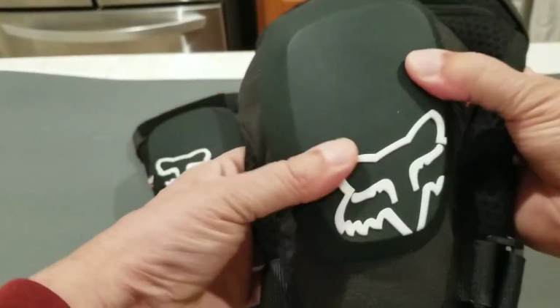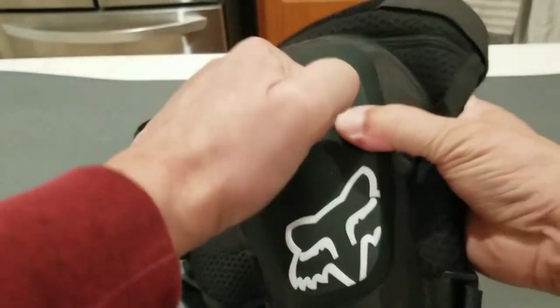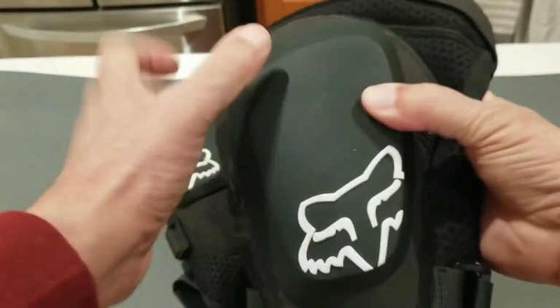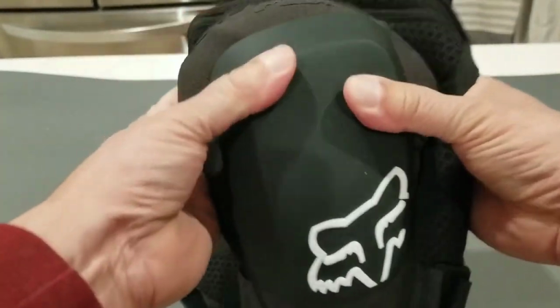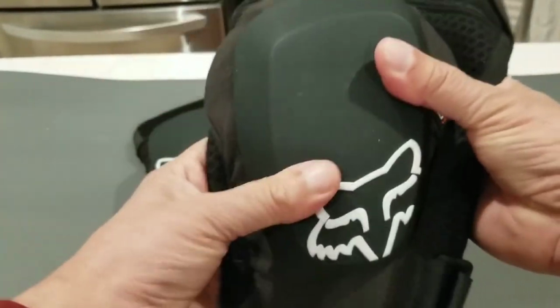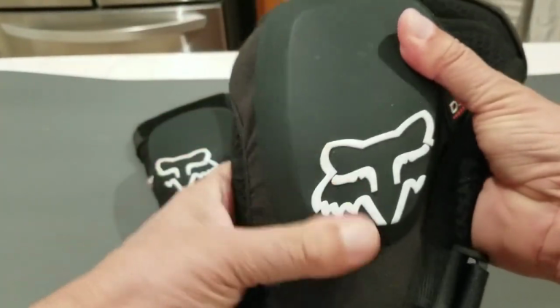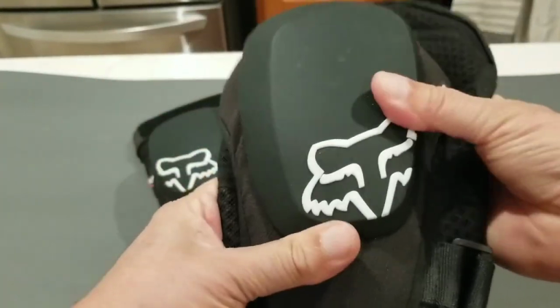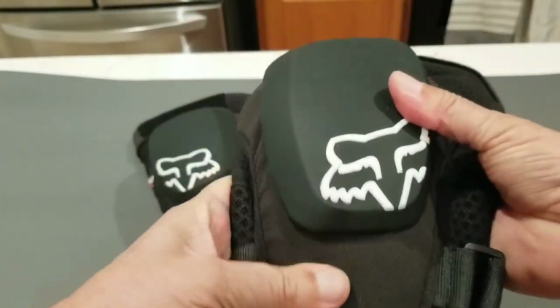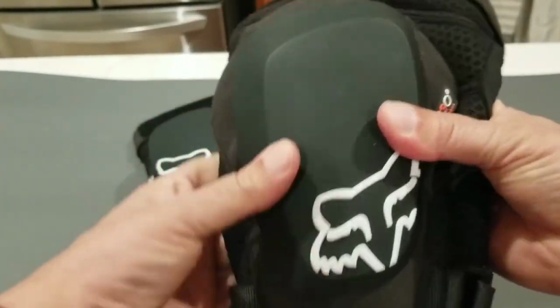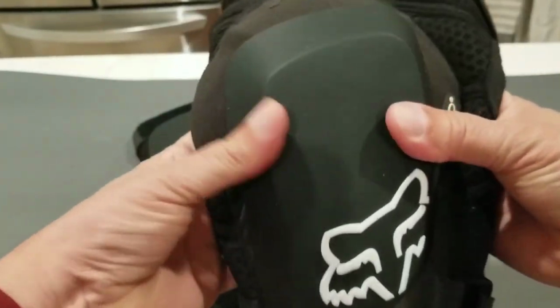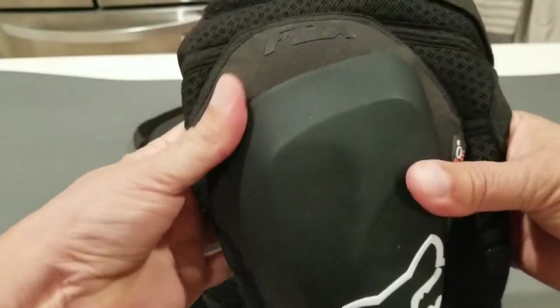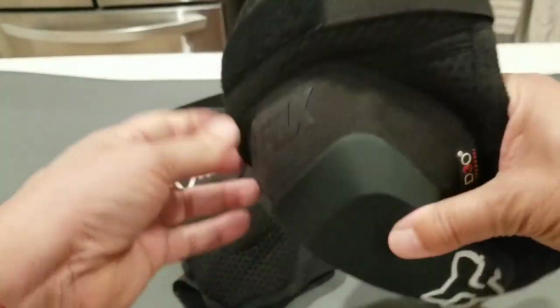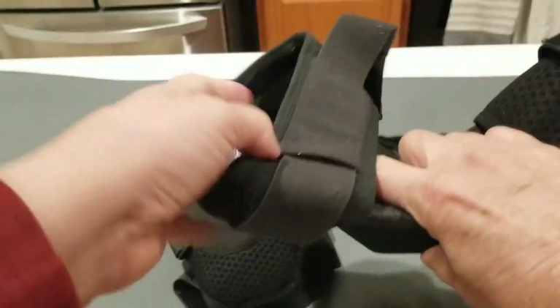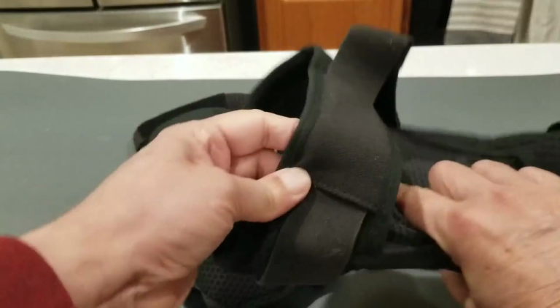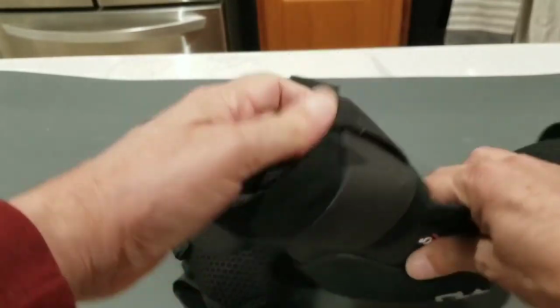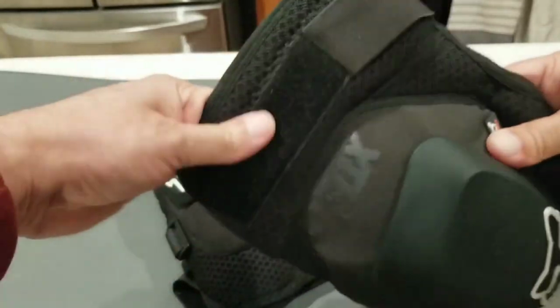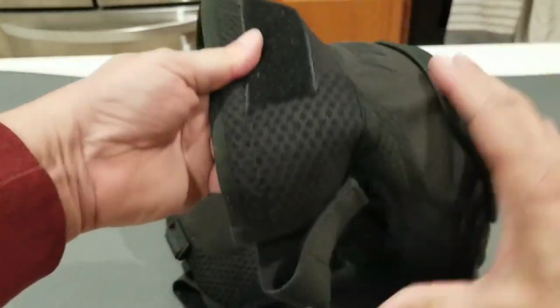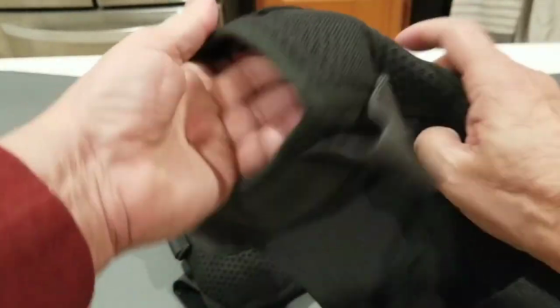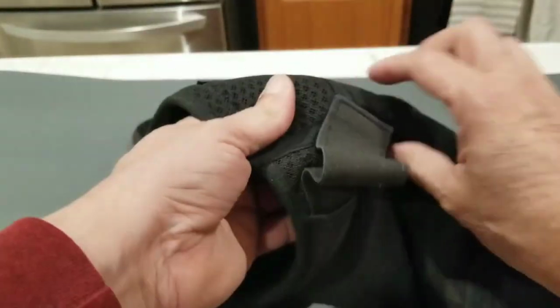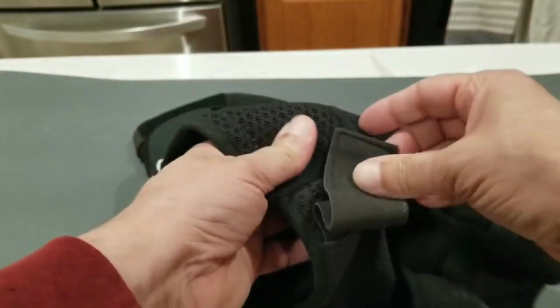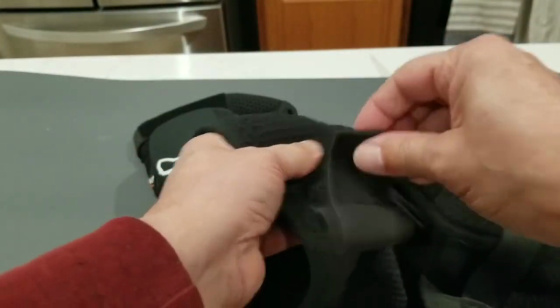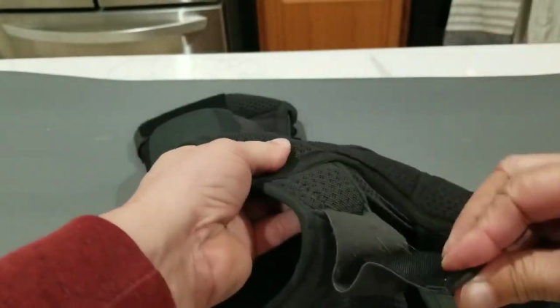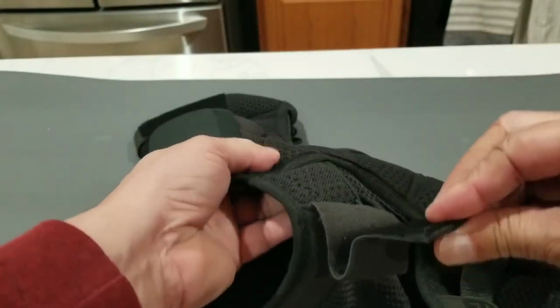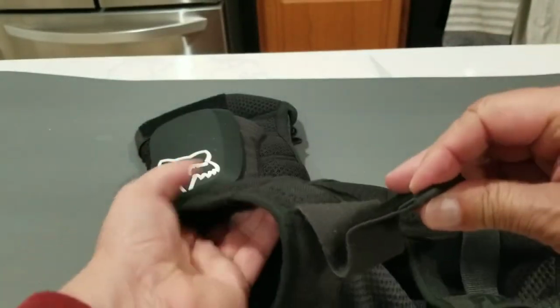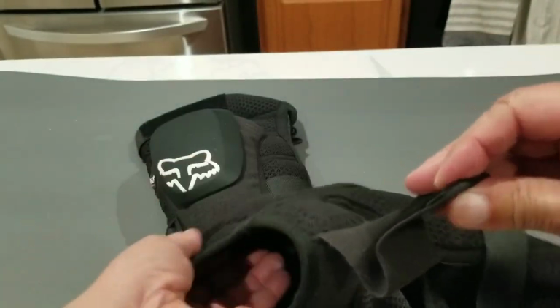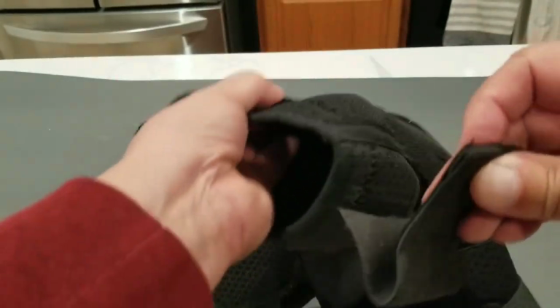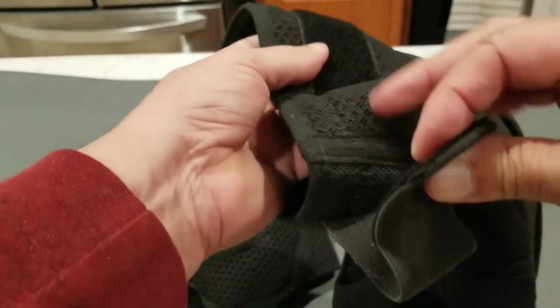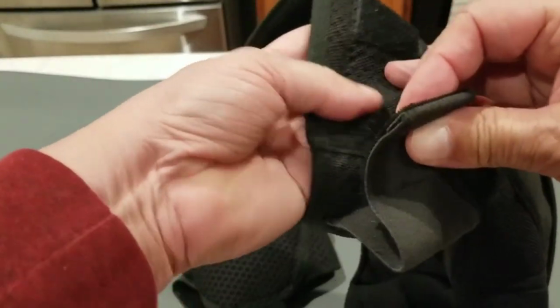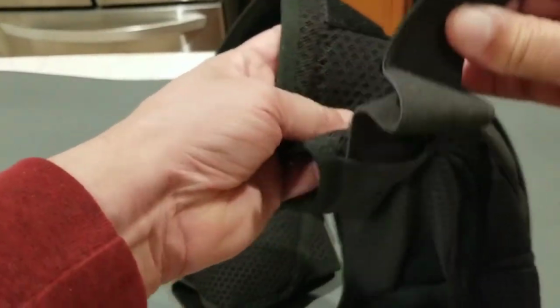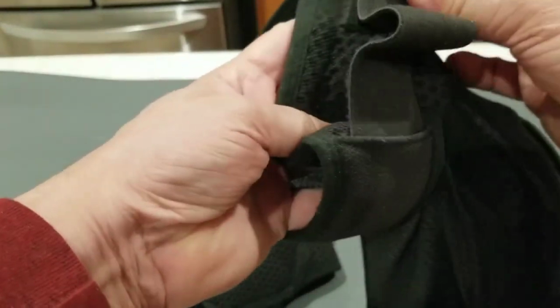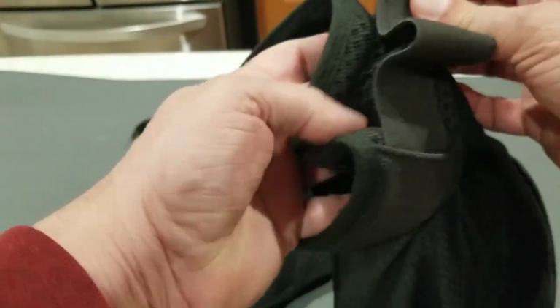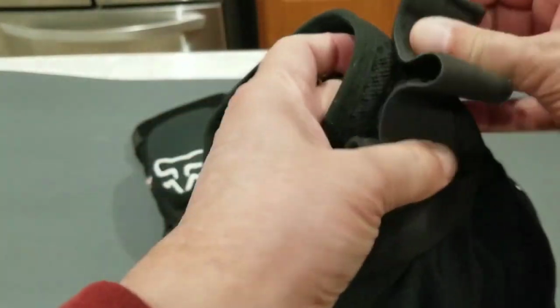These are a very, very comfortable set of knee guards and they're the slip-on variety. You have to actually stick your foot in and put your foot through like you would putting it through a tube sock.